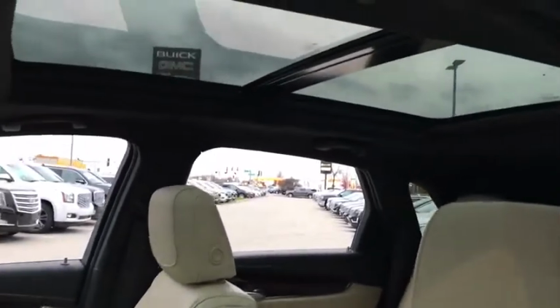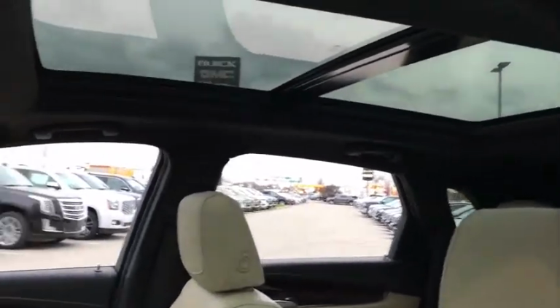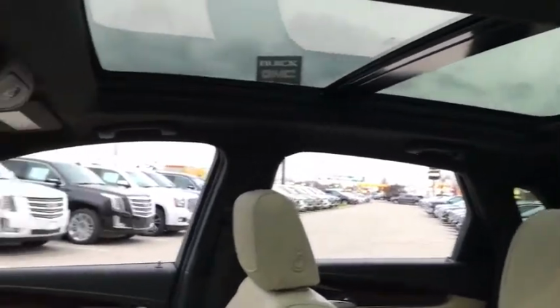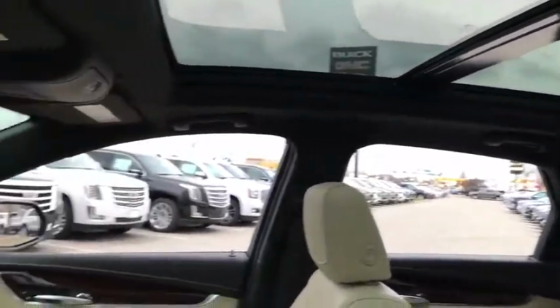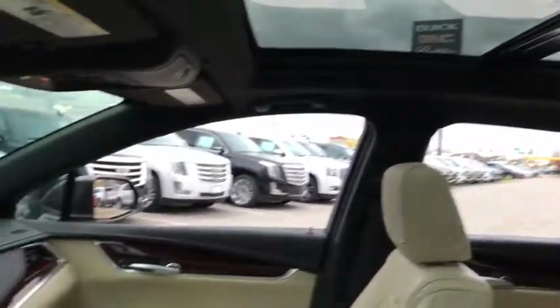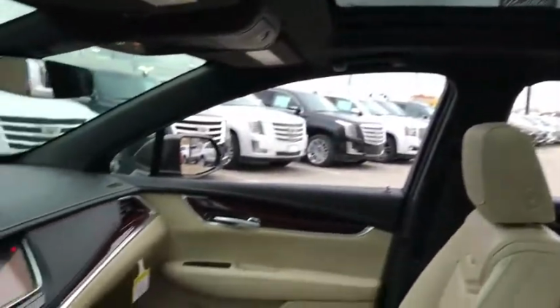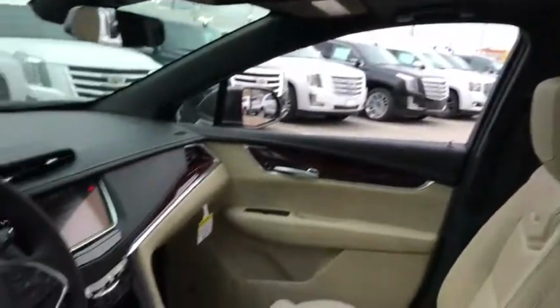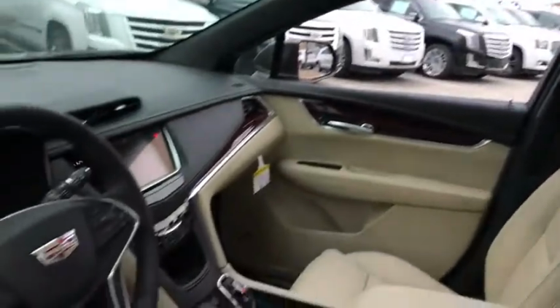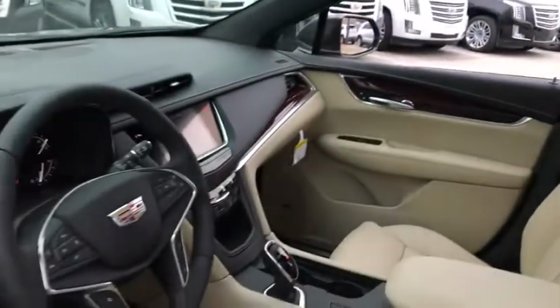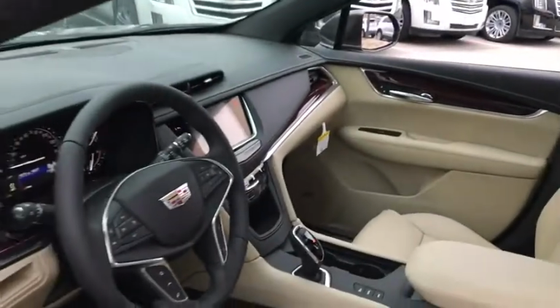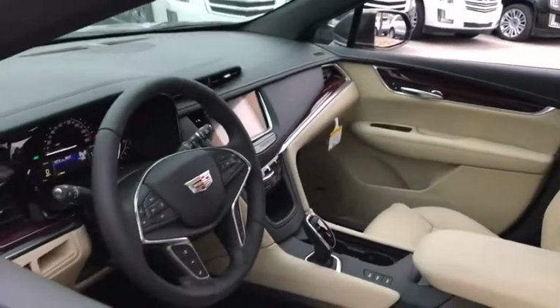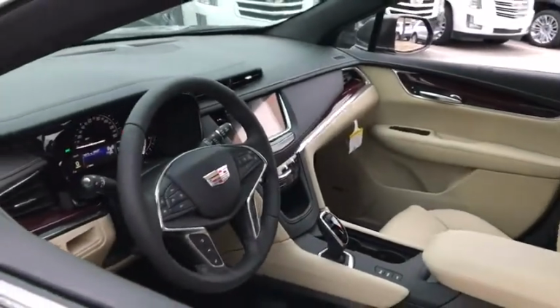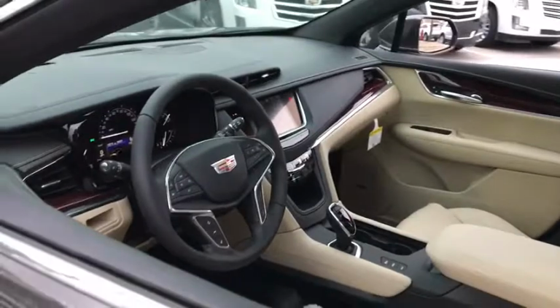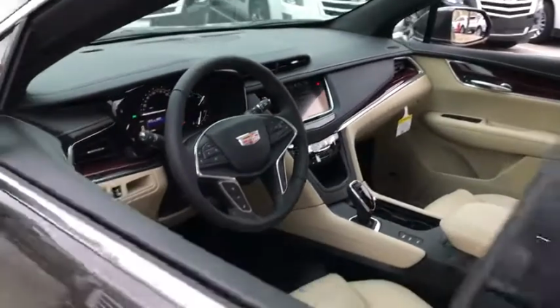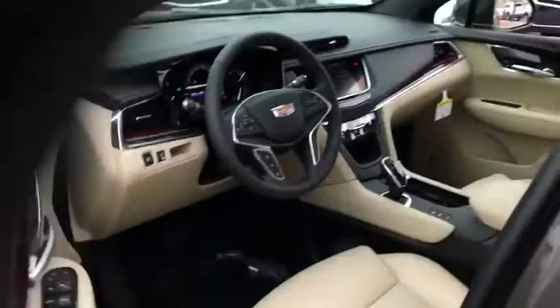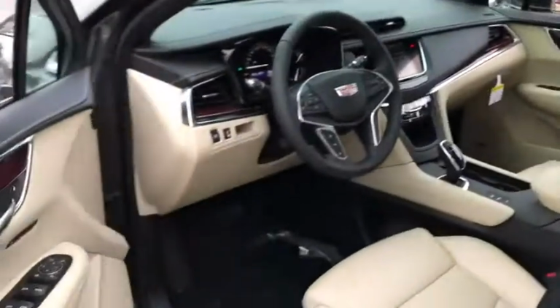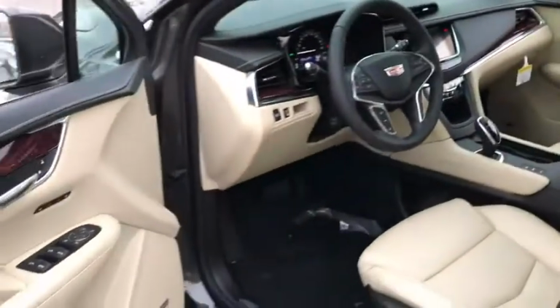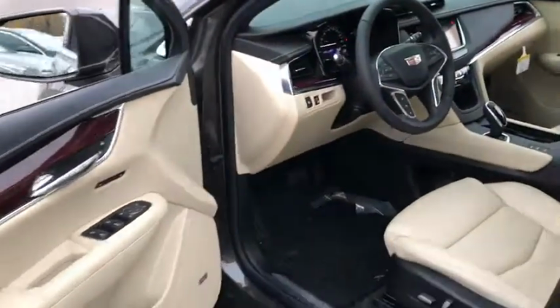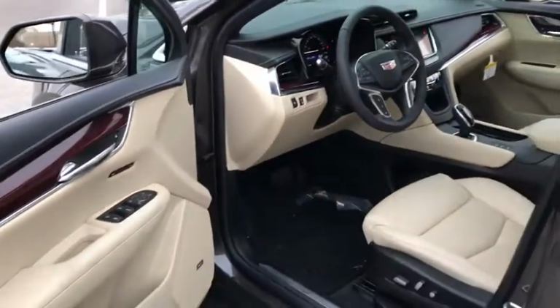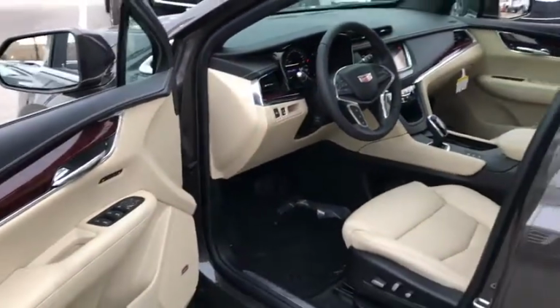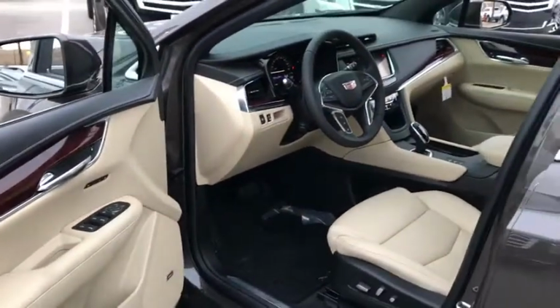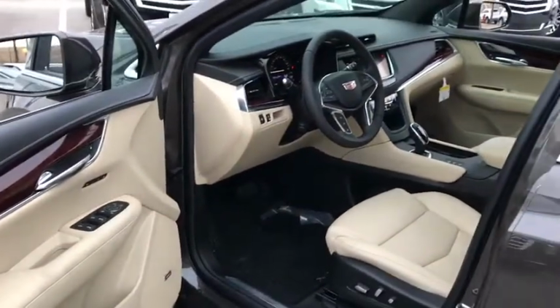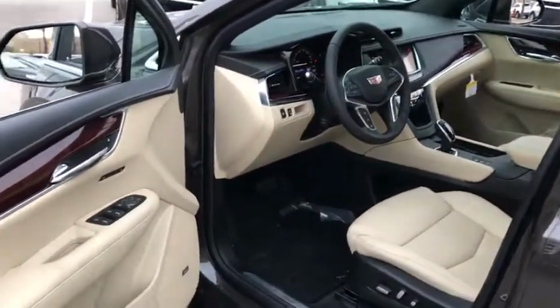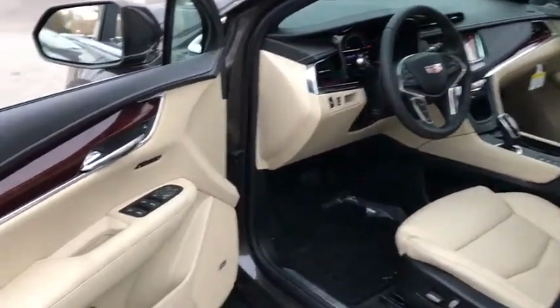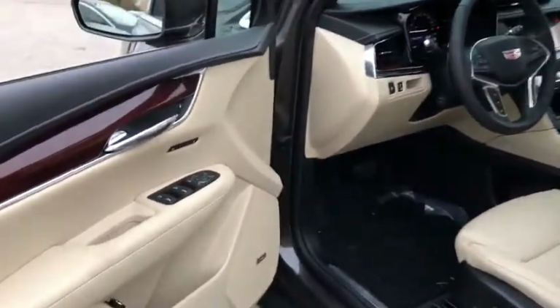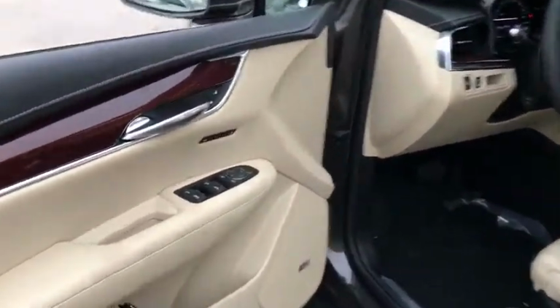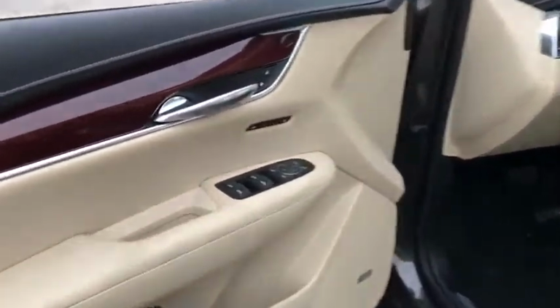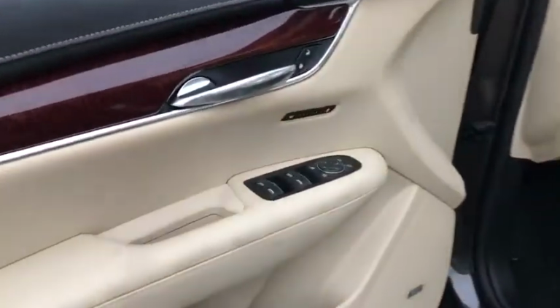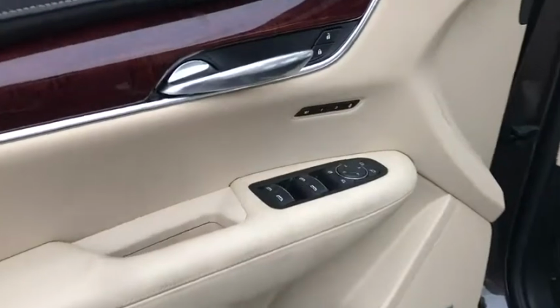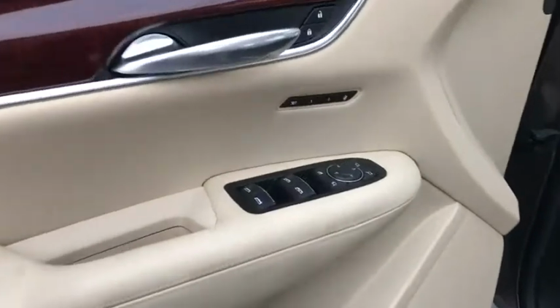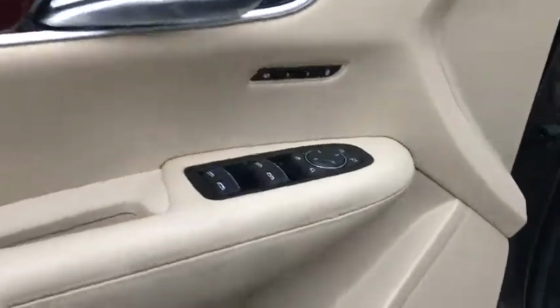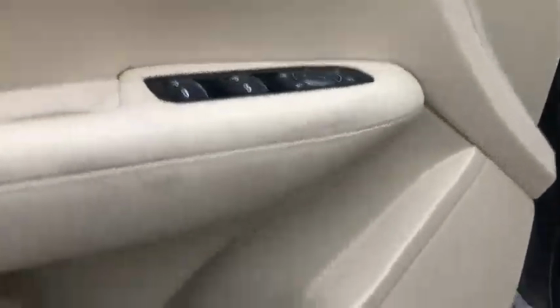Backup camera, keyless entry, remote engine start, power passenger seat, all-wheel drive, traction control, leather wrapped steering wheel, power steering.